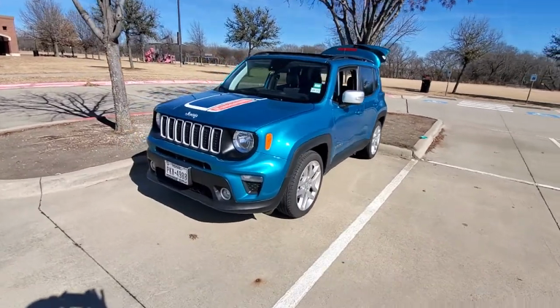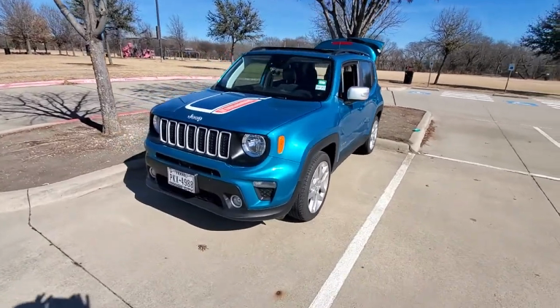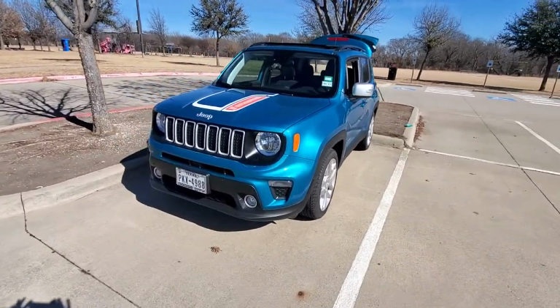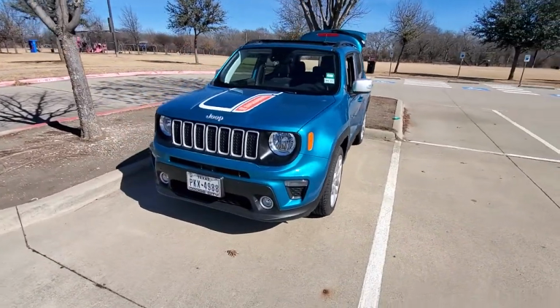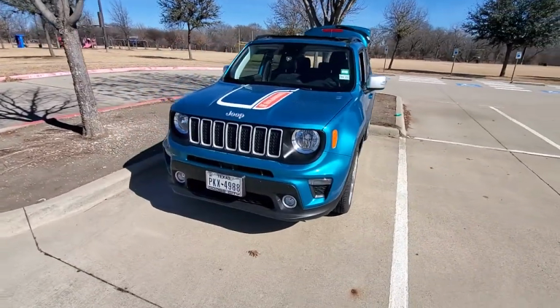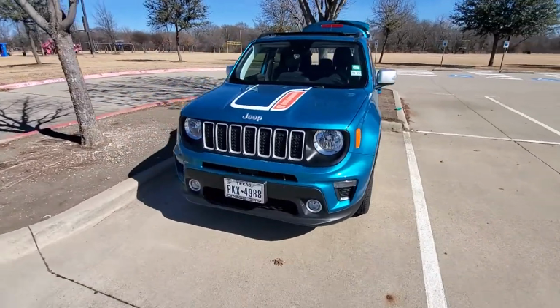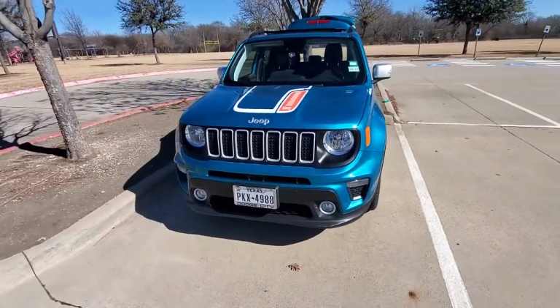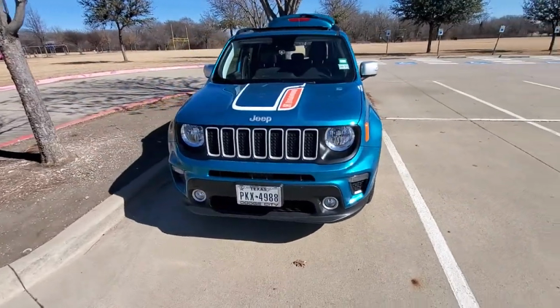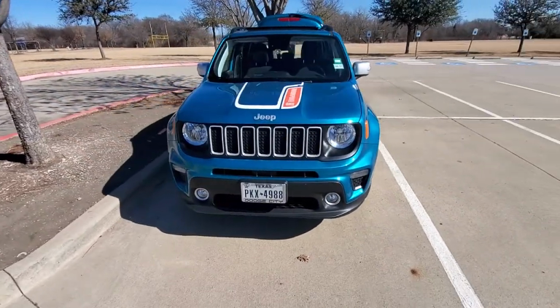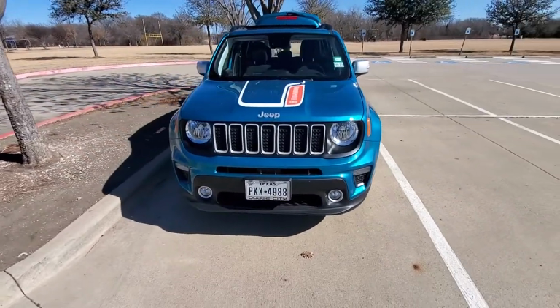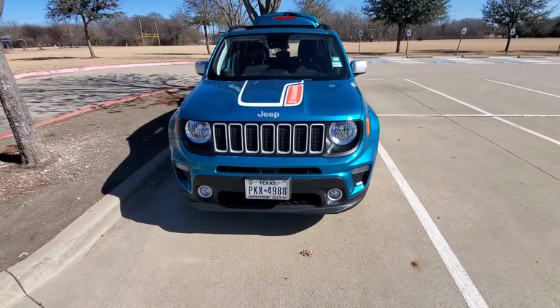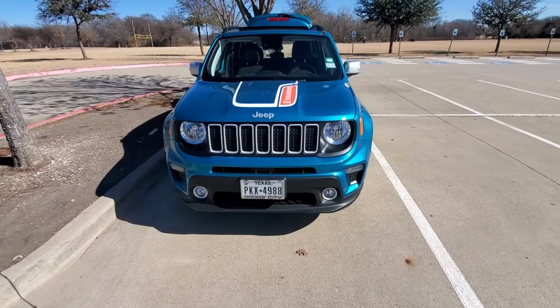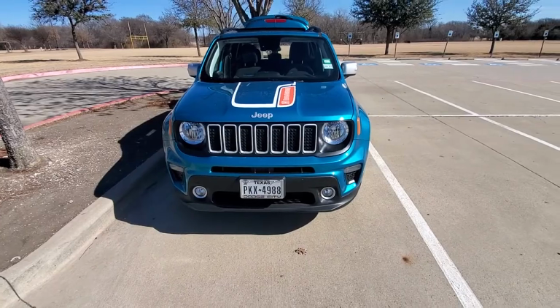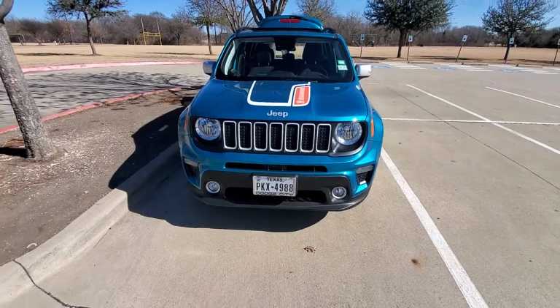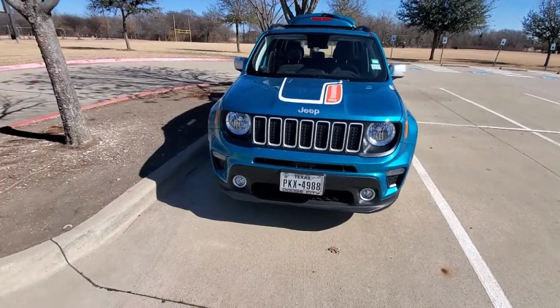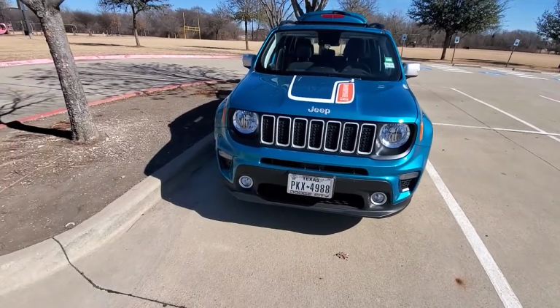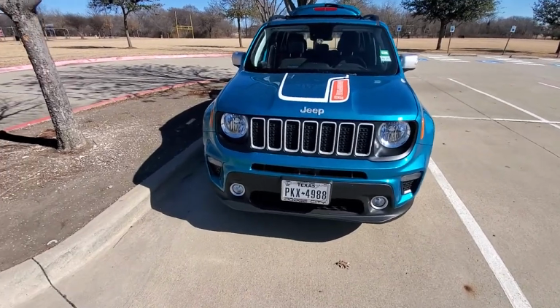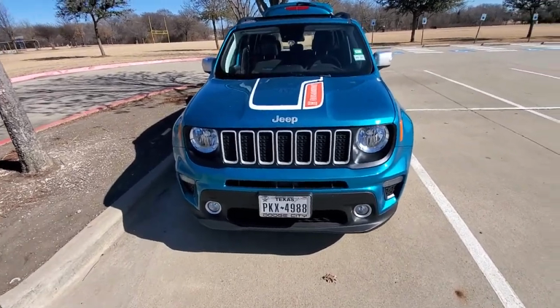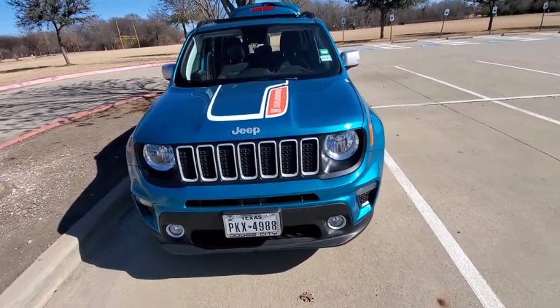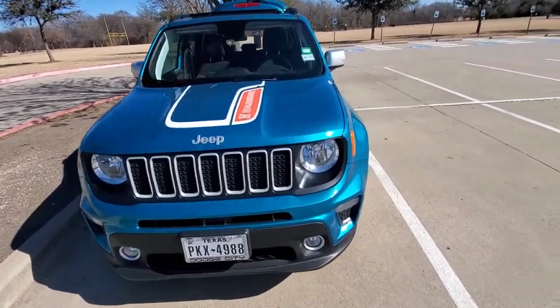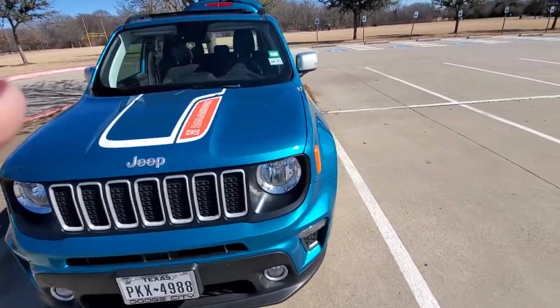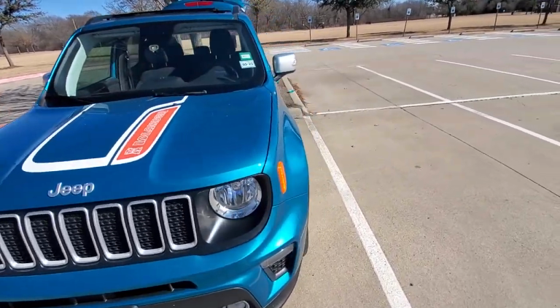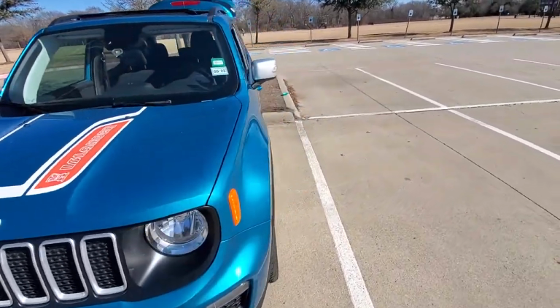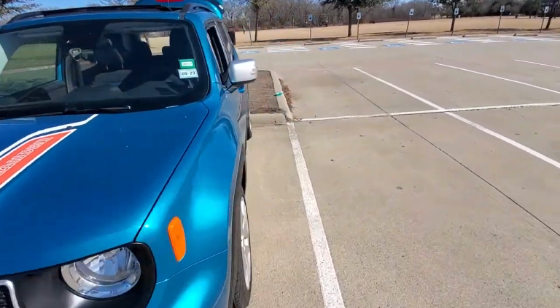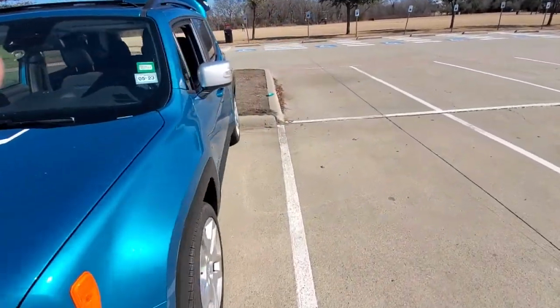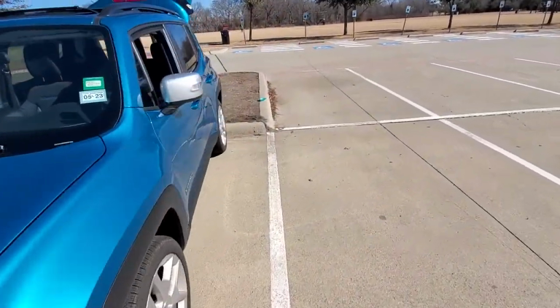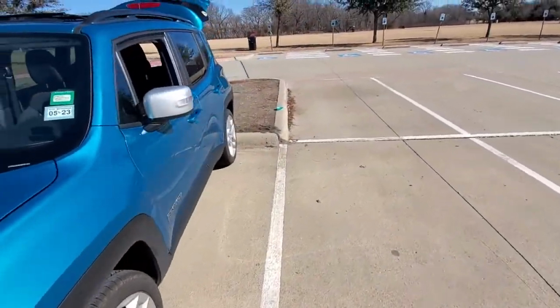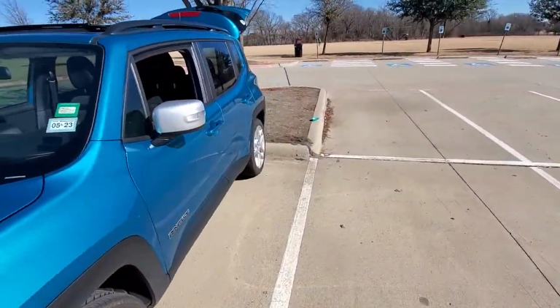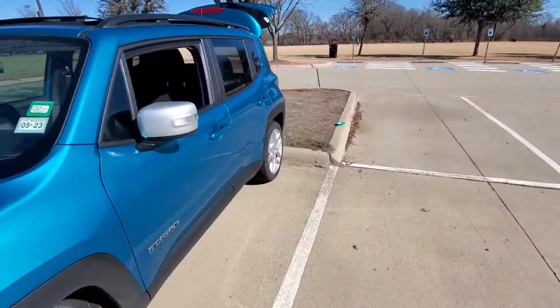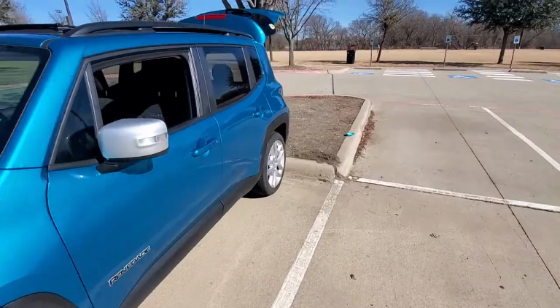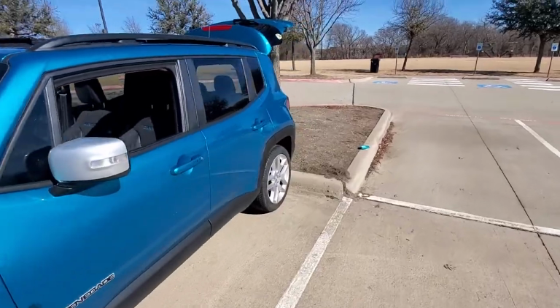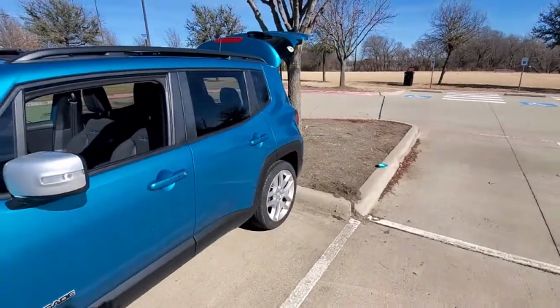It's a 2021. It looks blue on the video but it's not blue — it's kind of a turquoise. They call it a bikini green or something like that.